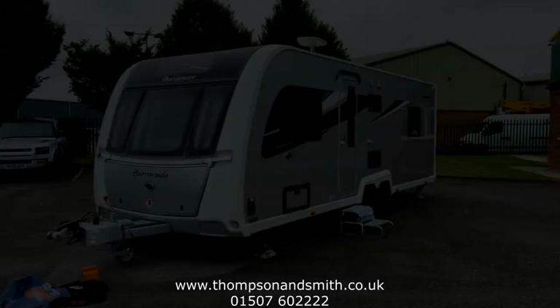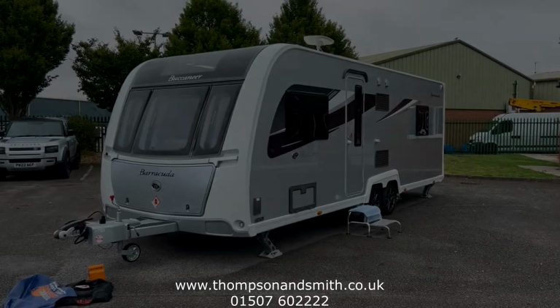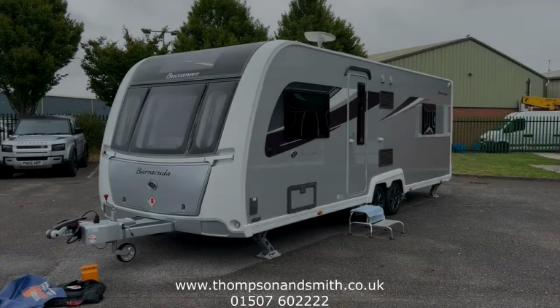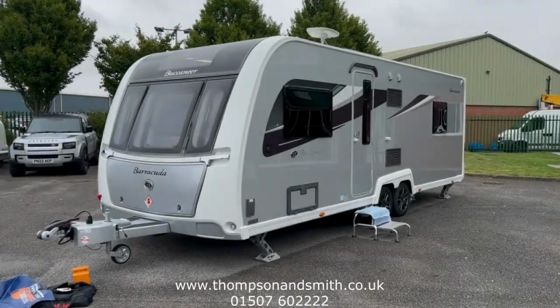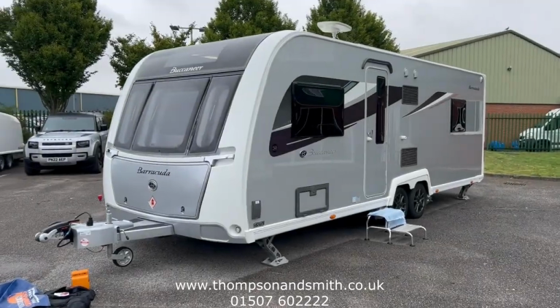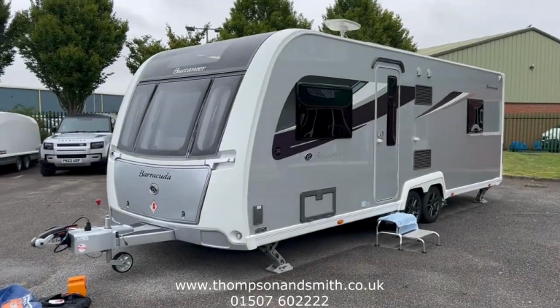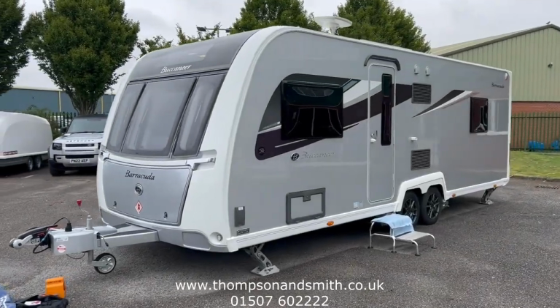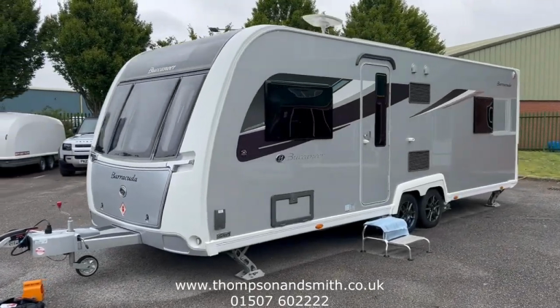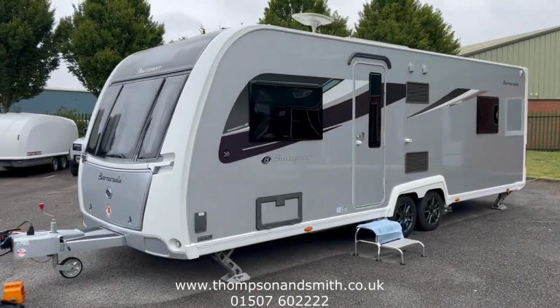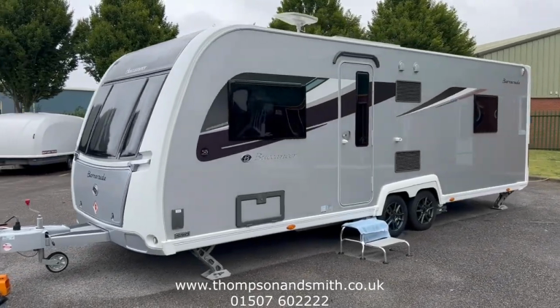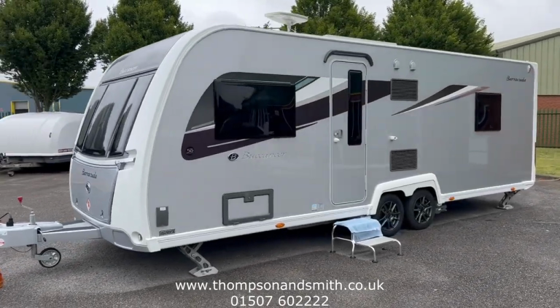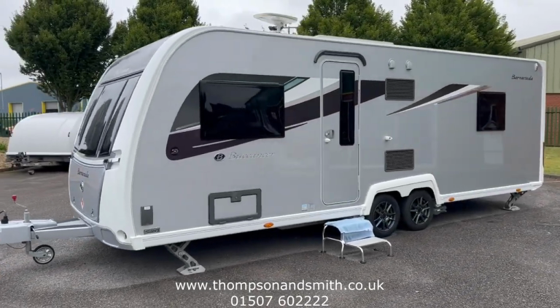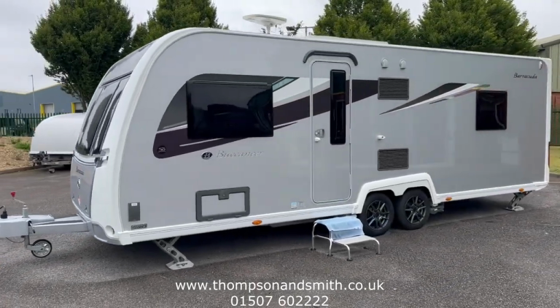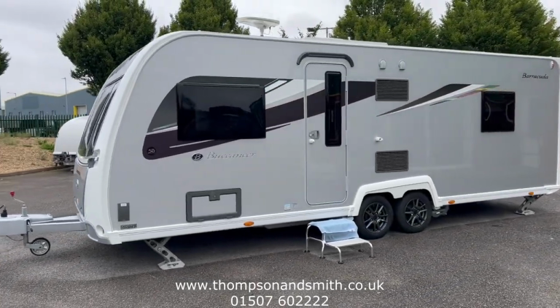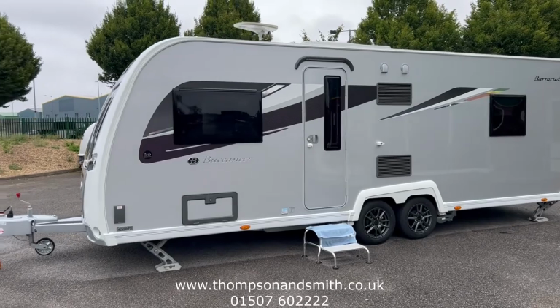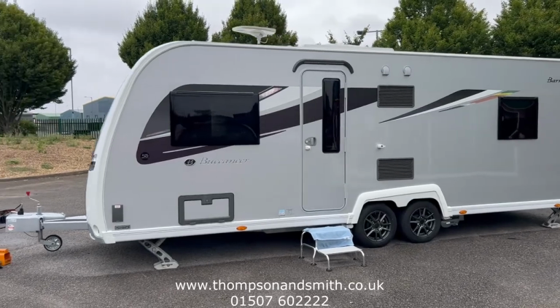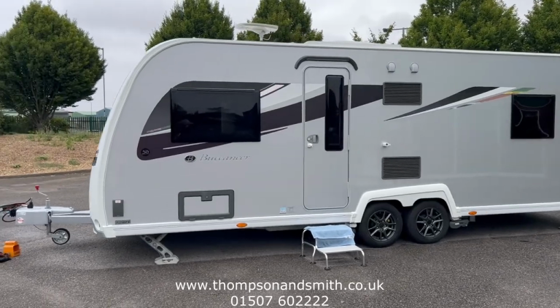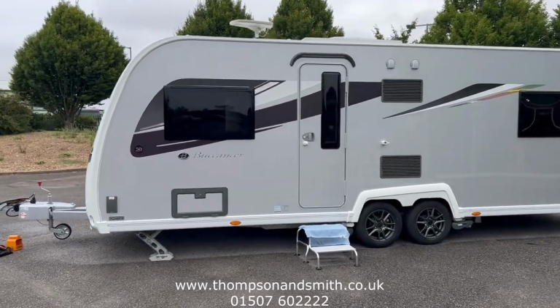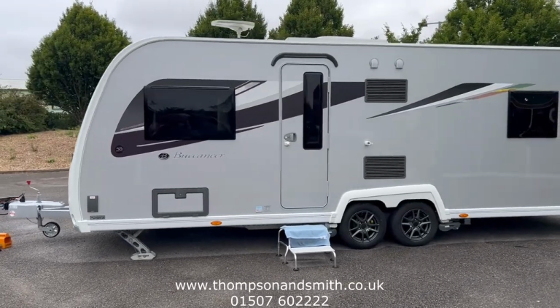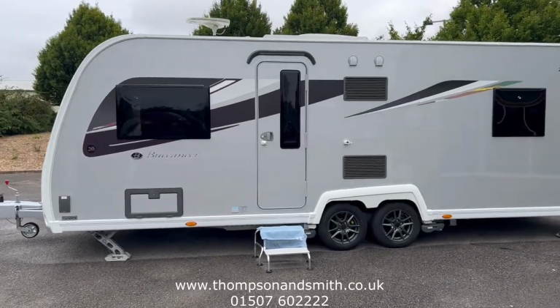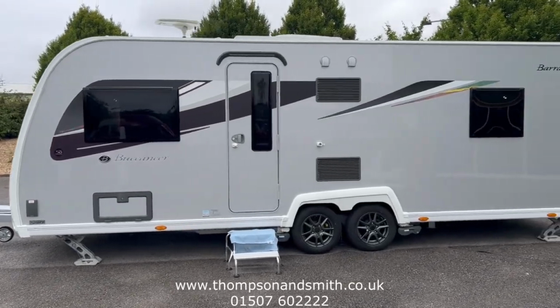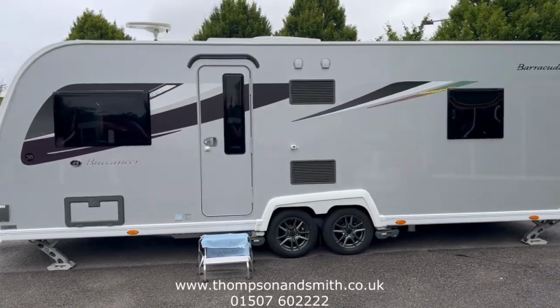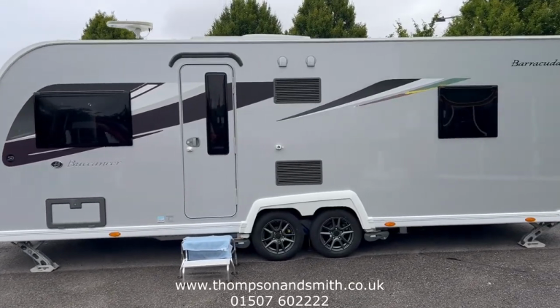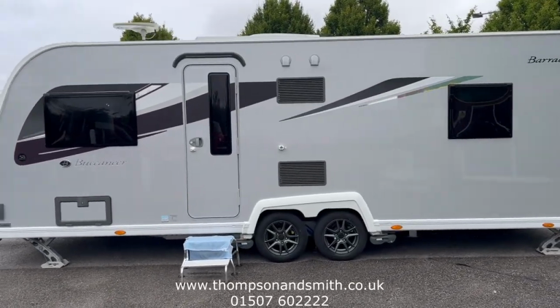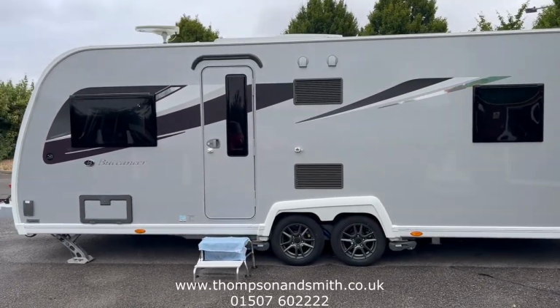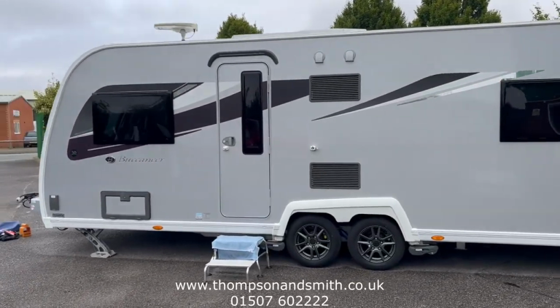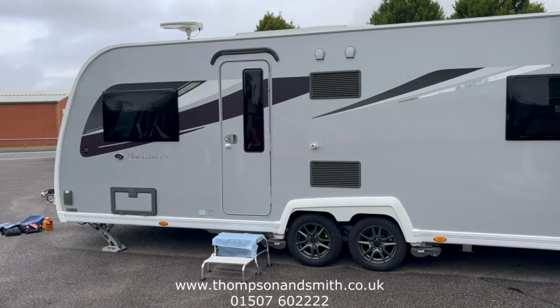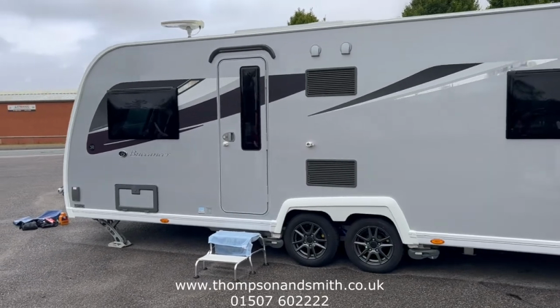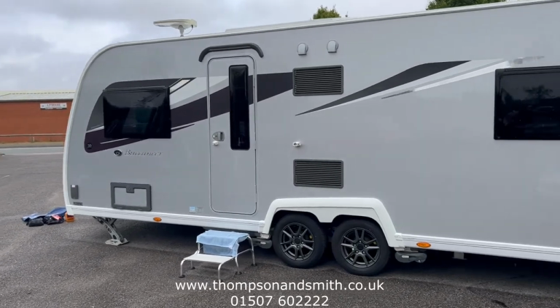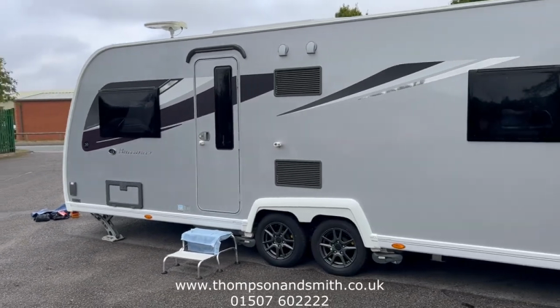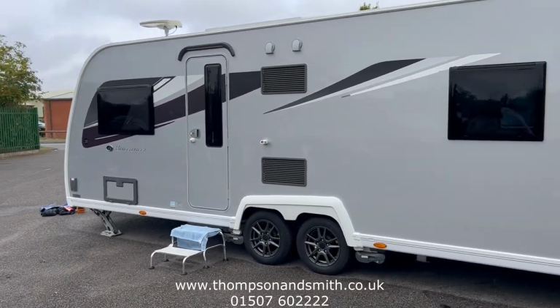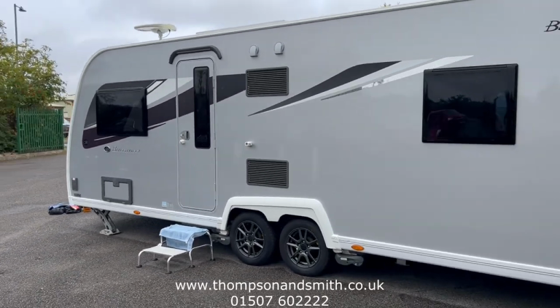Welcome to Thompson Smith. Today we've got on offer this beautiful one-owner 2019 Buccaneer Barracuda, a four-berth twin-axle touring caravan.